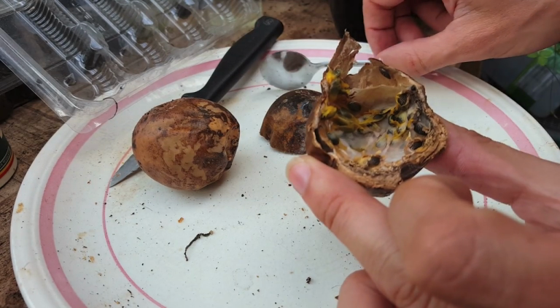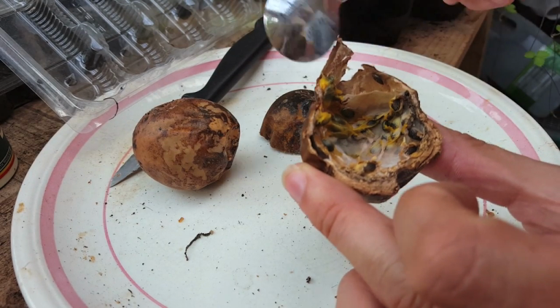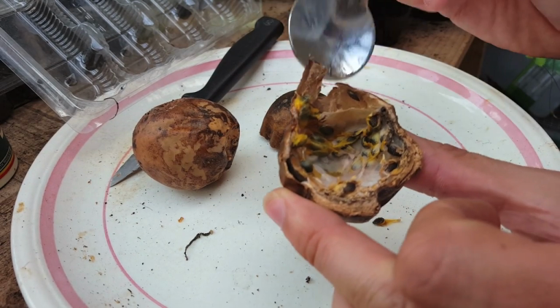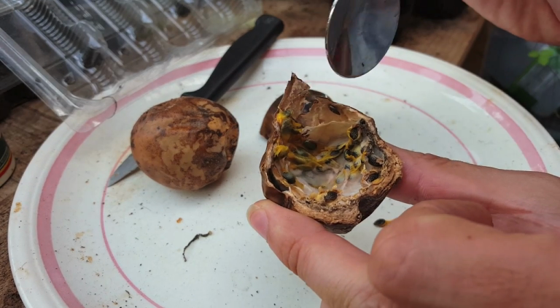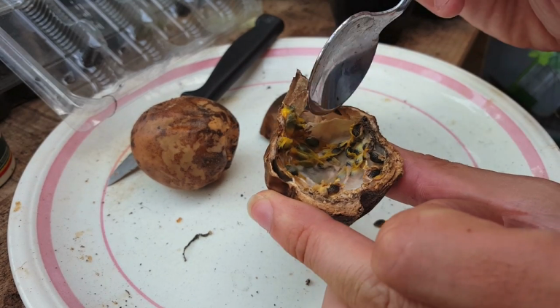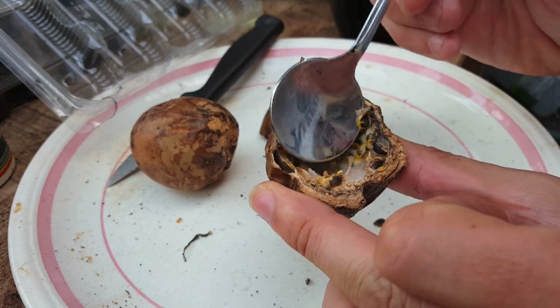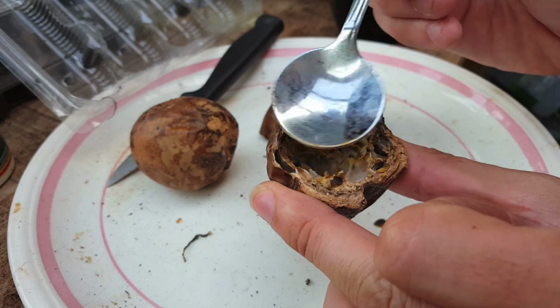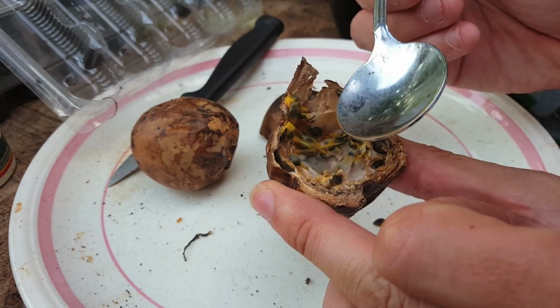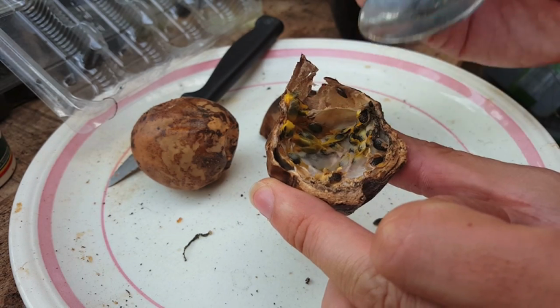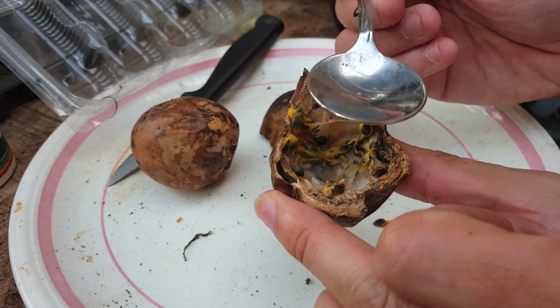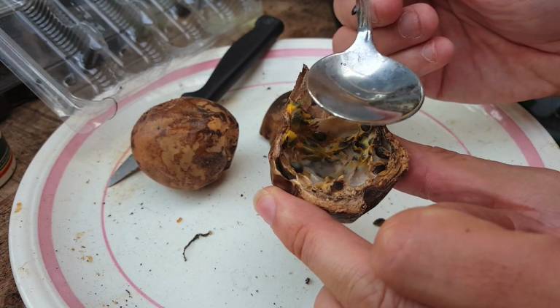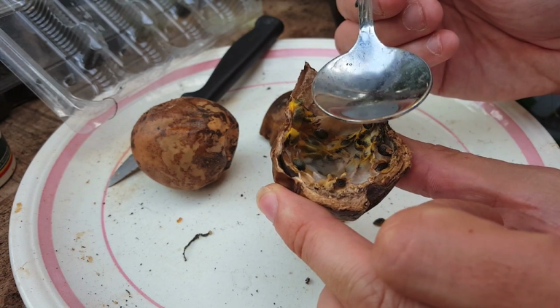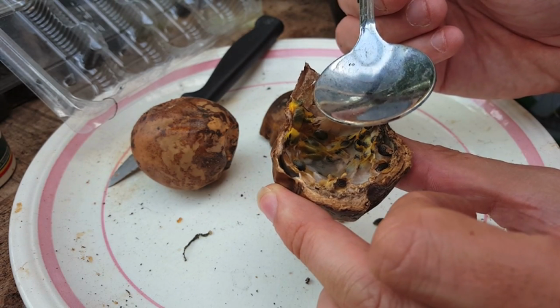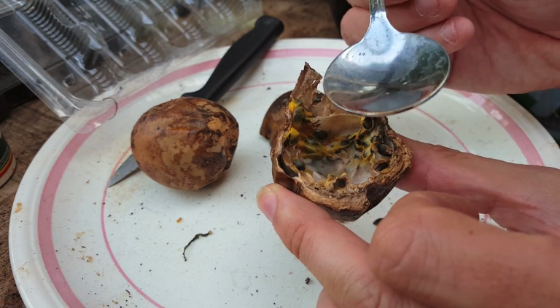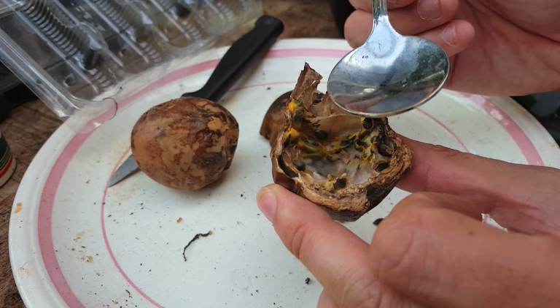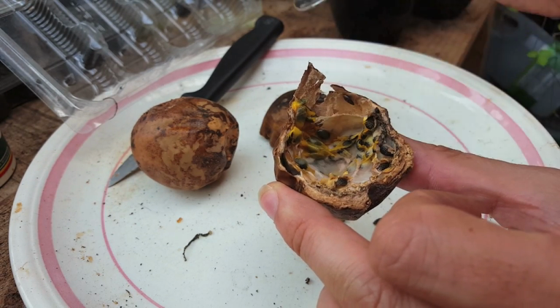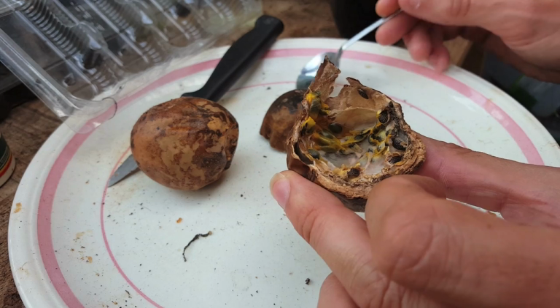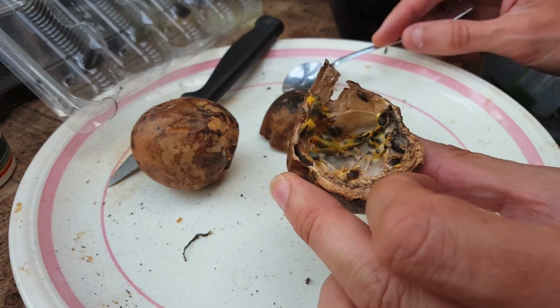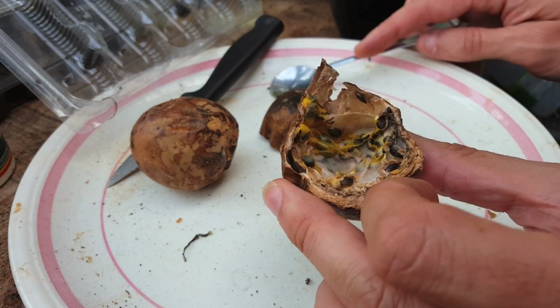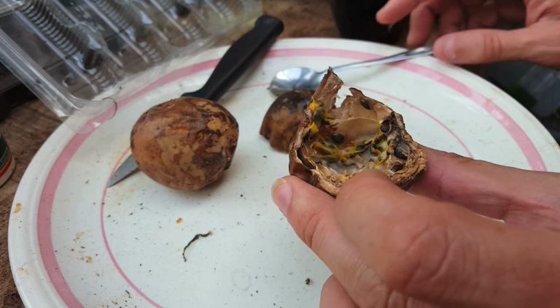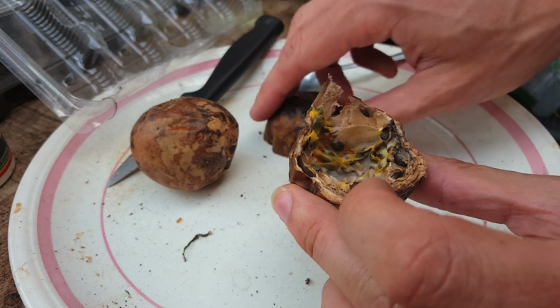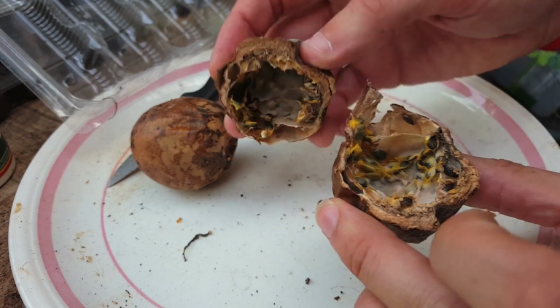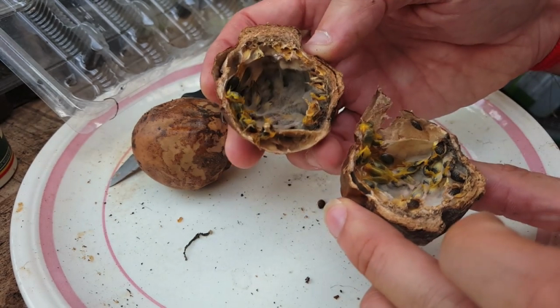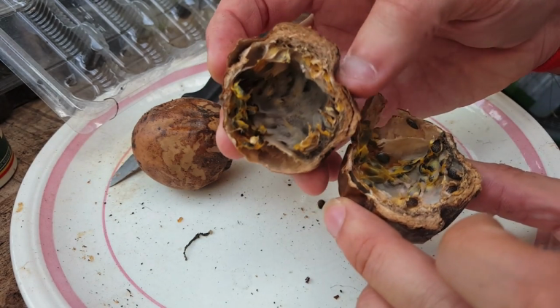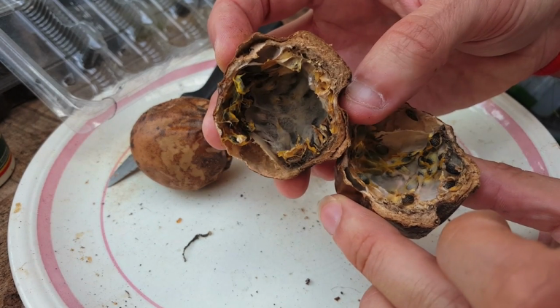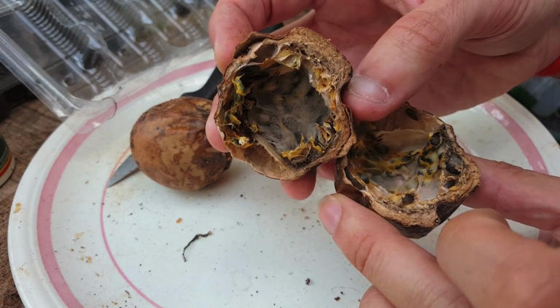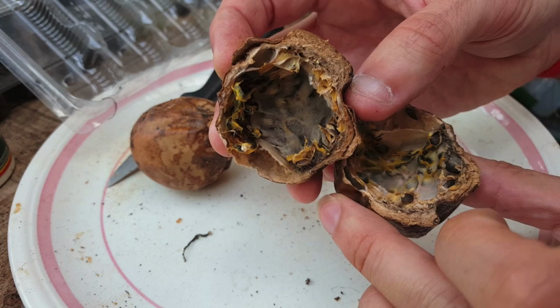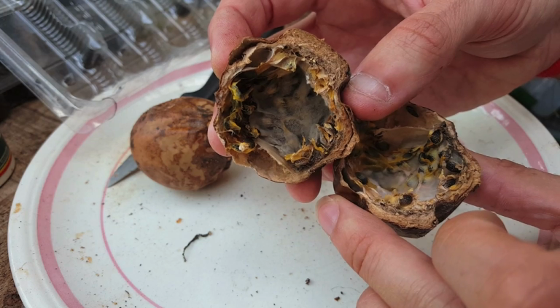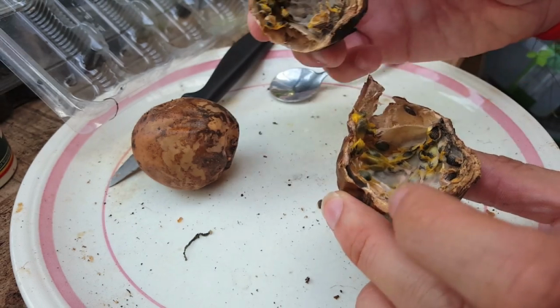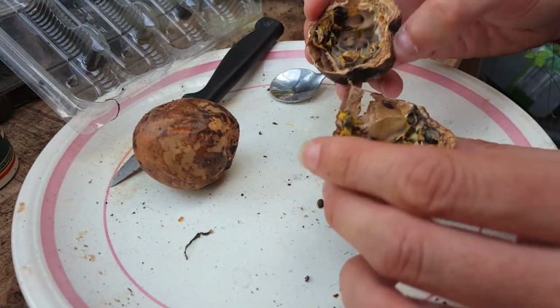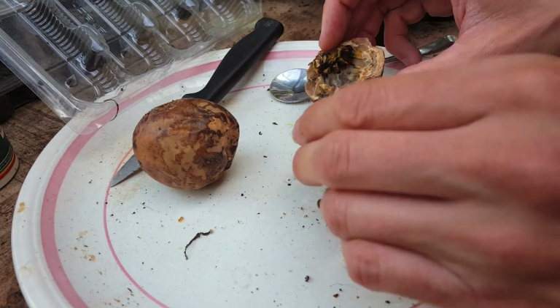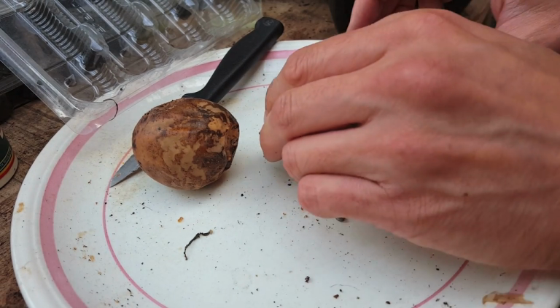Now if you're trying this under usual circumstances, you just get a spoon and eat the juicy fruit from the inside and spit out the pips. Now I hear some of you saying you don't like eating passion fruit. So my reply would be, why would you spend all the time growing them if you're not going to eat them?